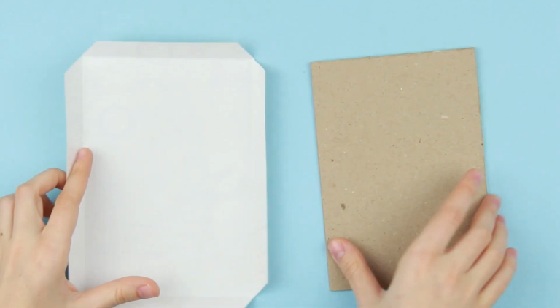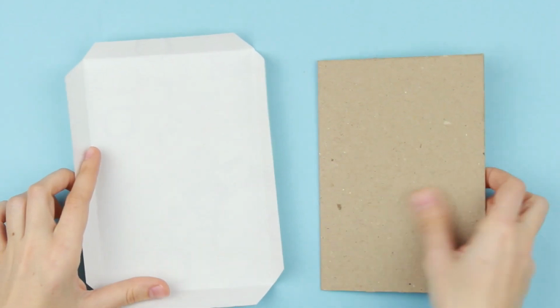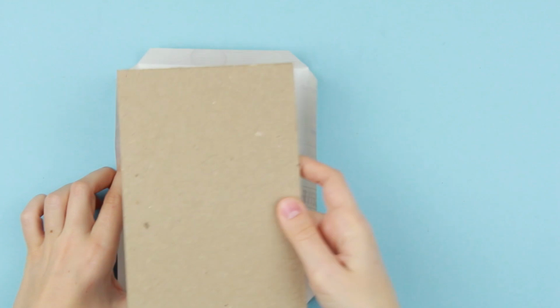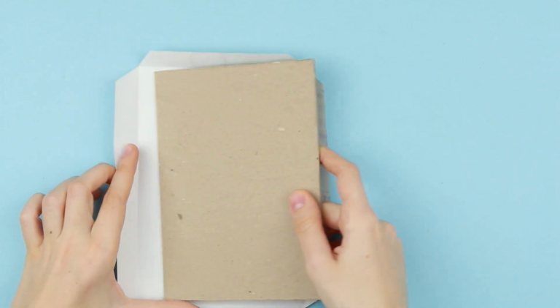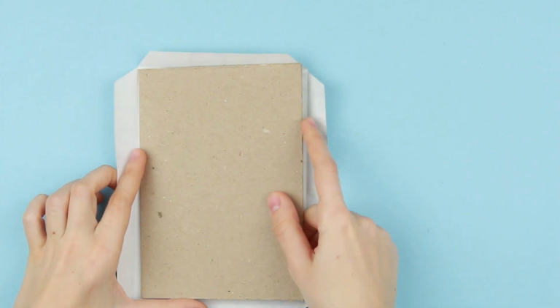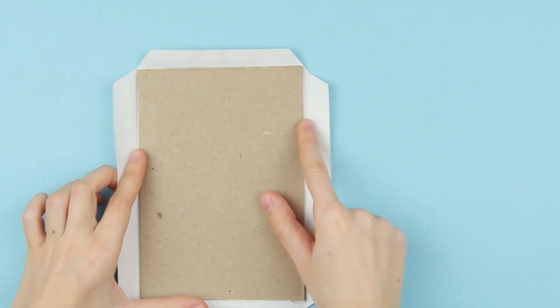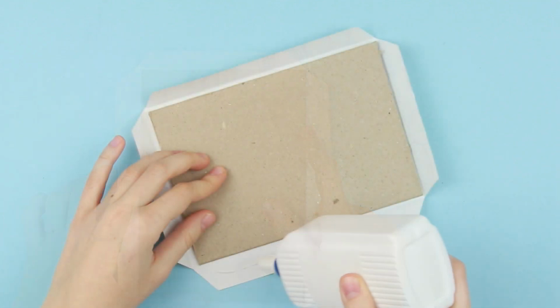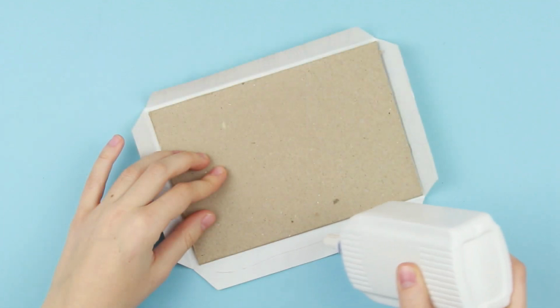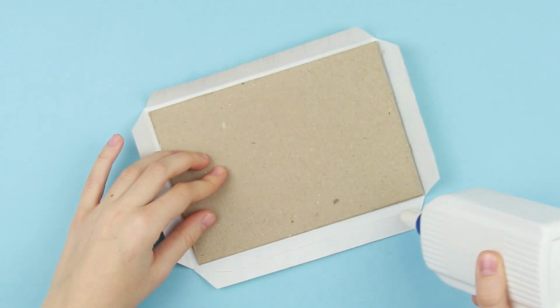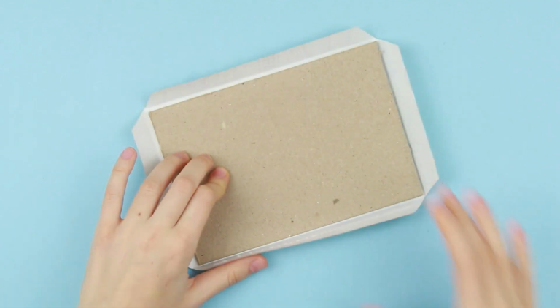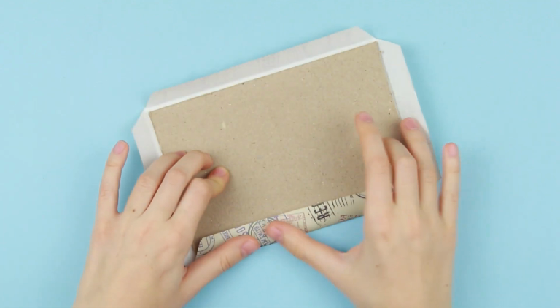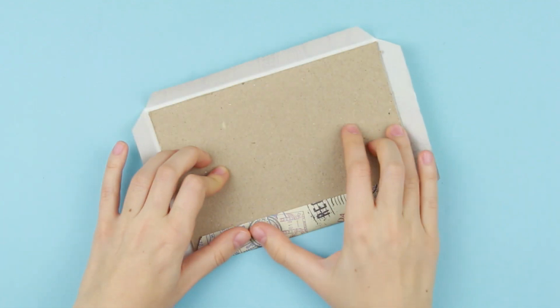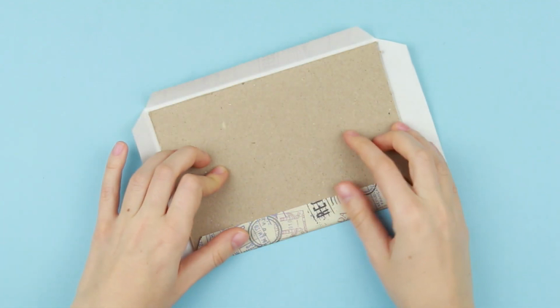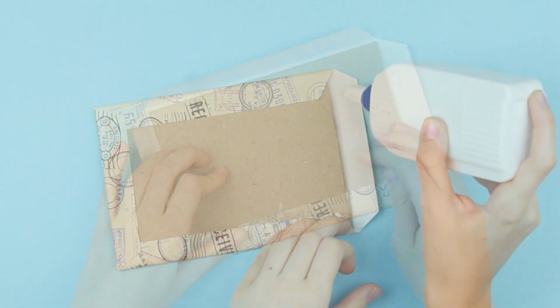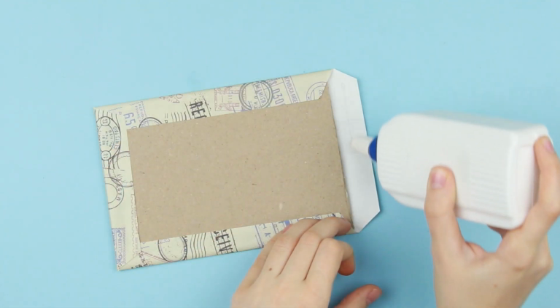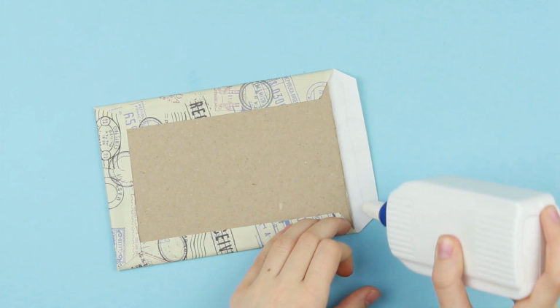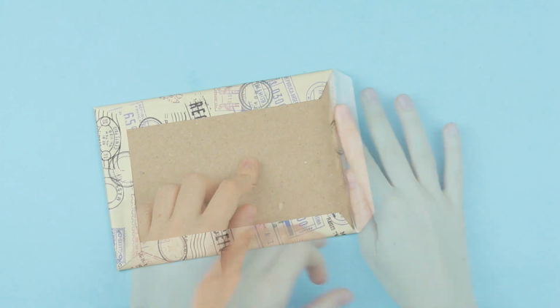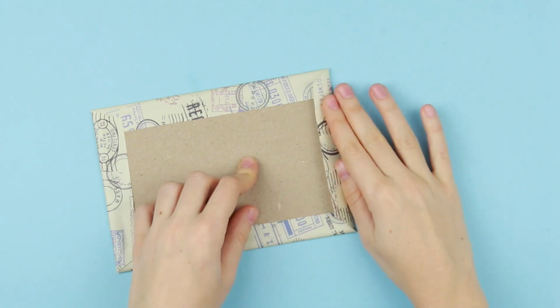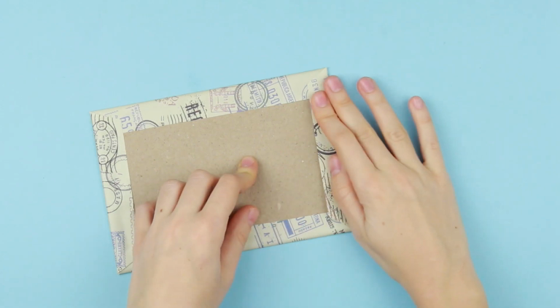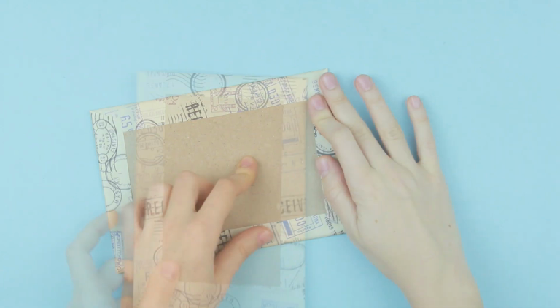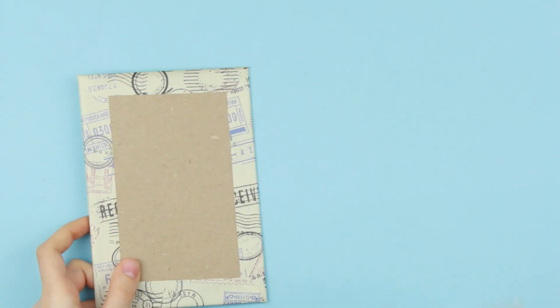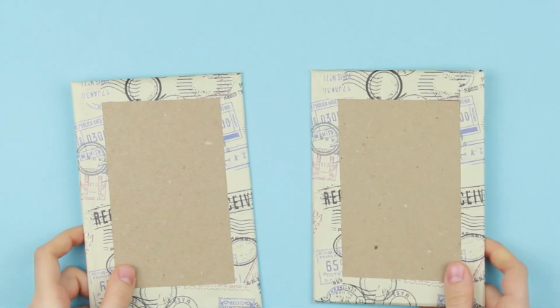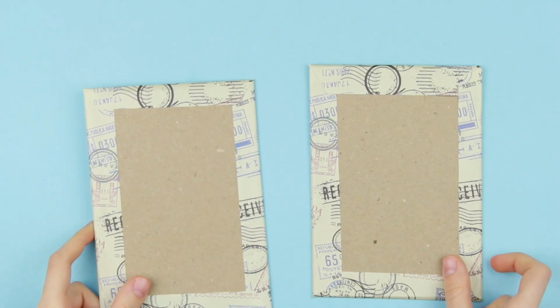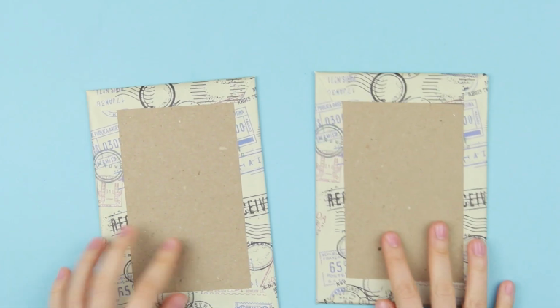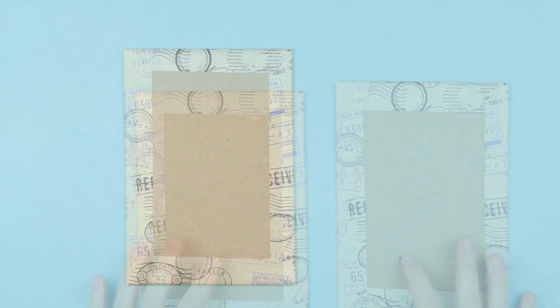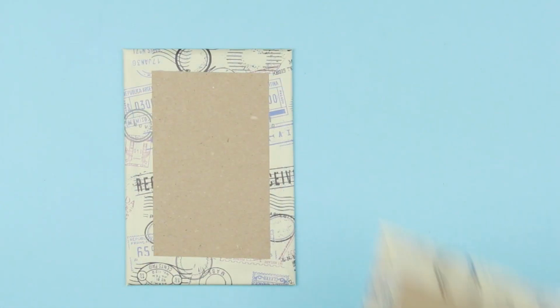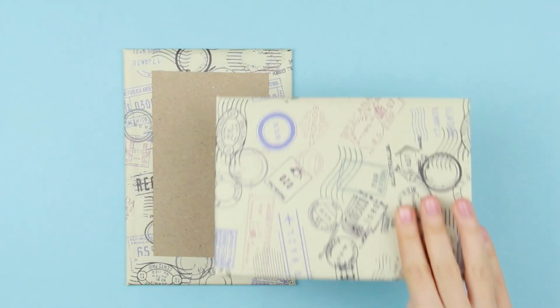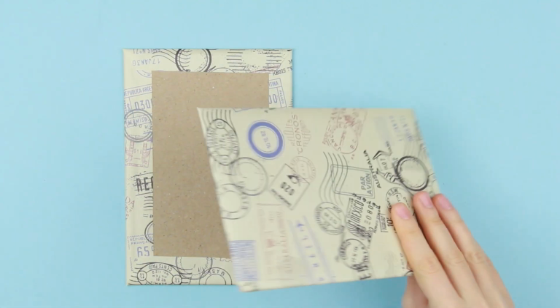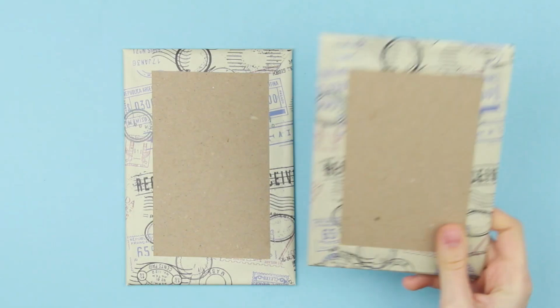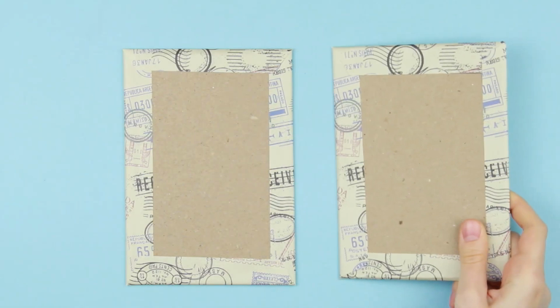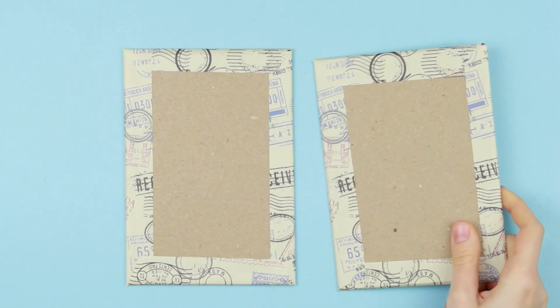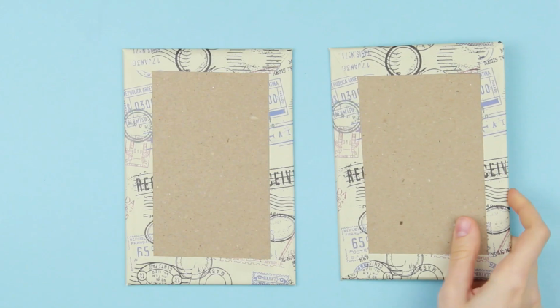Put the cardstock in. Glue the paper and attach it to the cardboard. Repeat for the second detail. A cool cover is decorated with the proper travel themed paper.